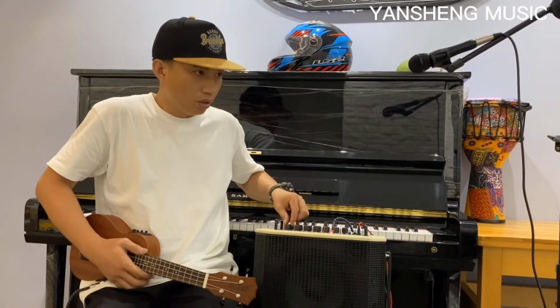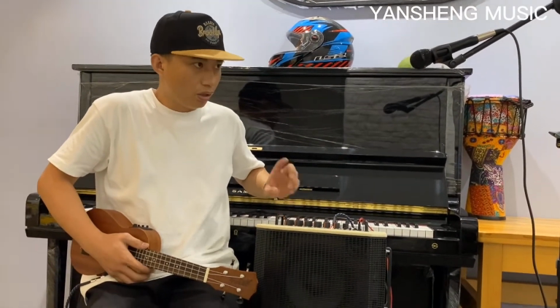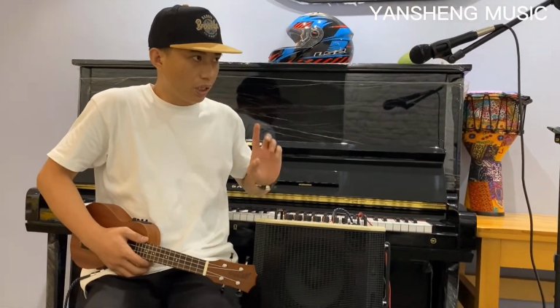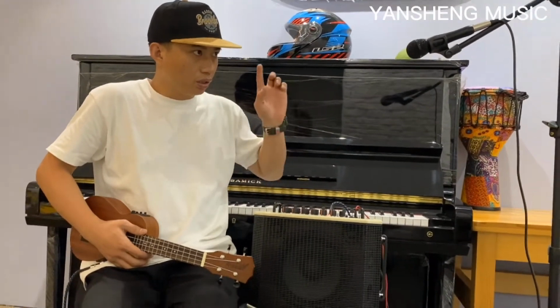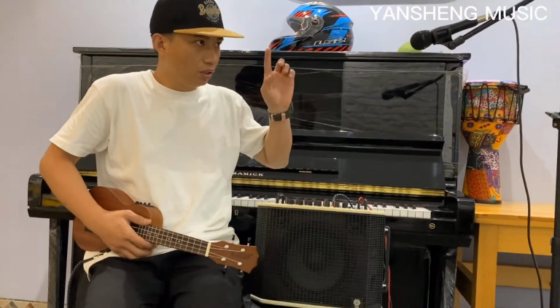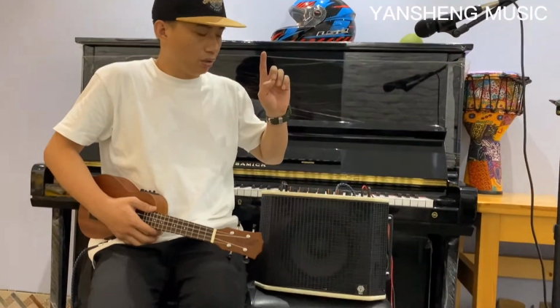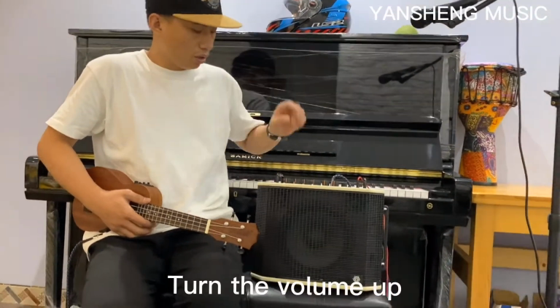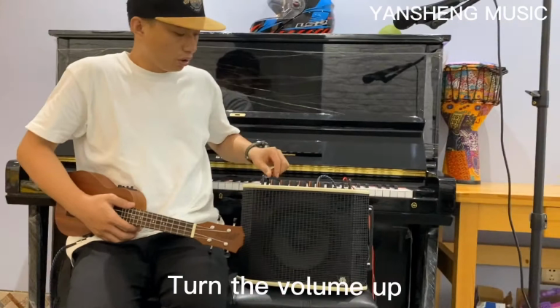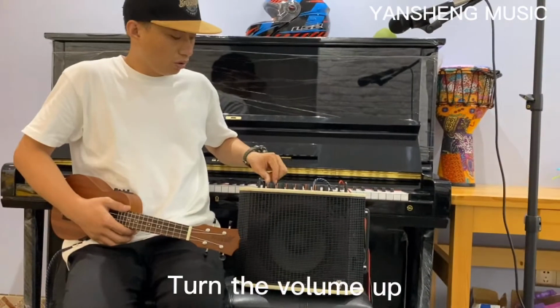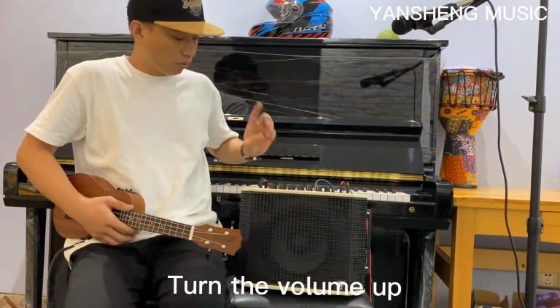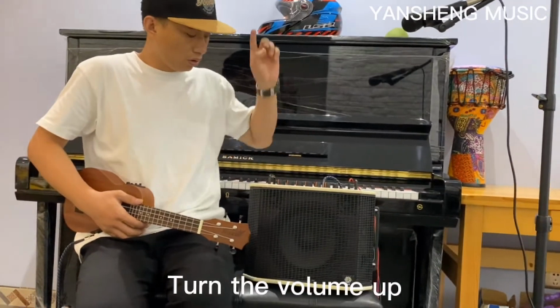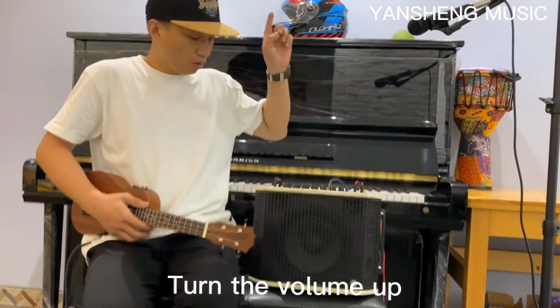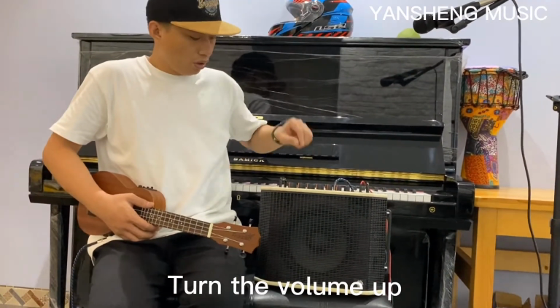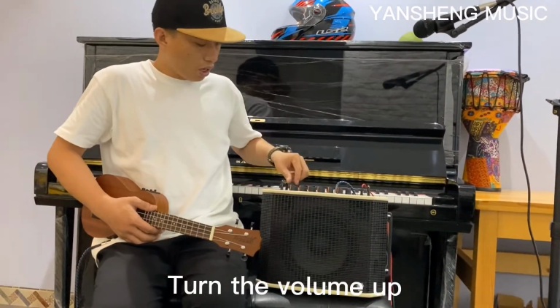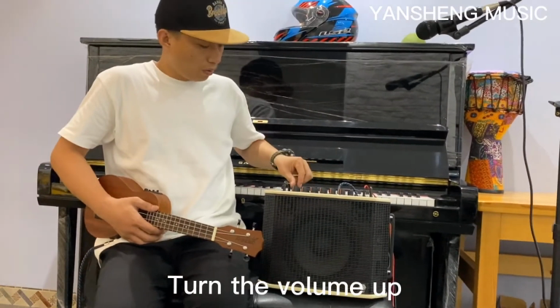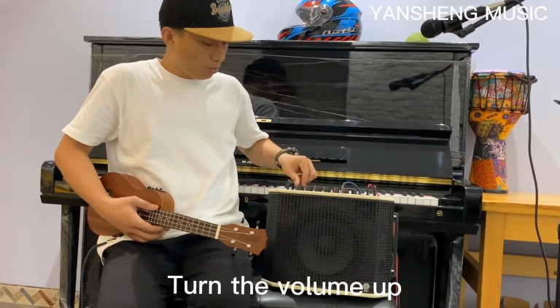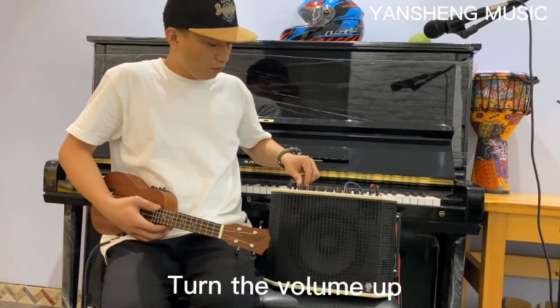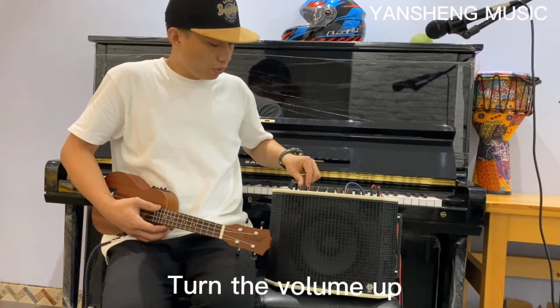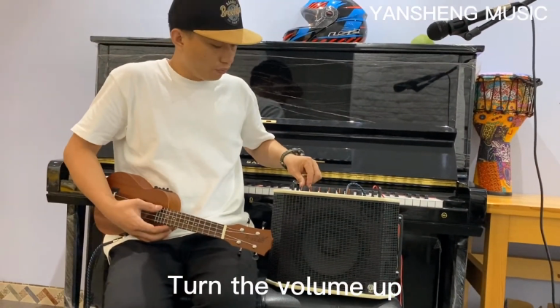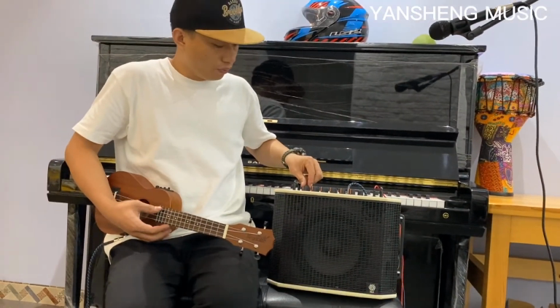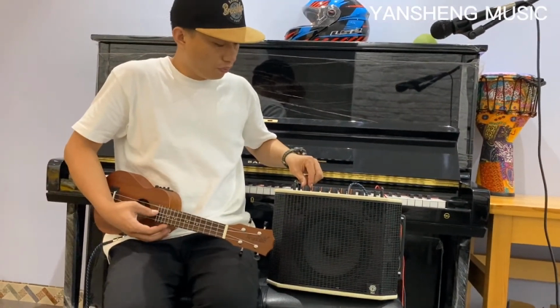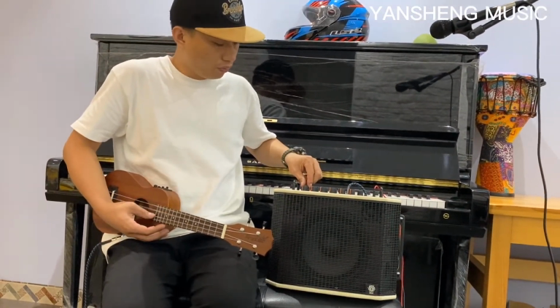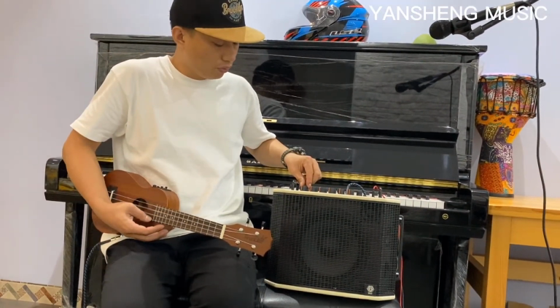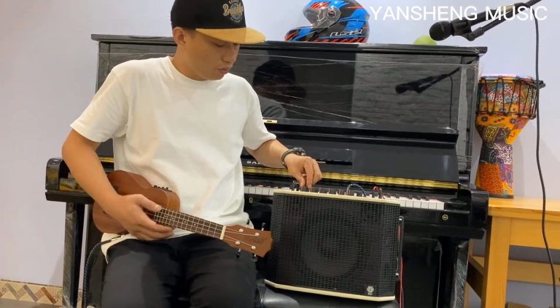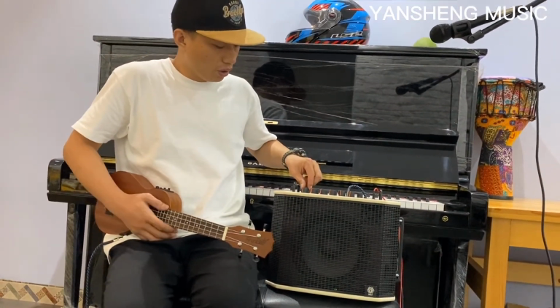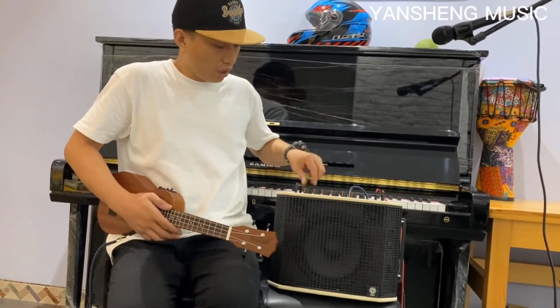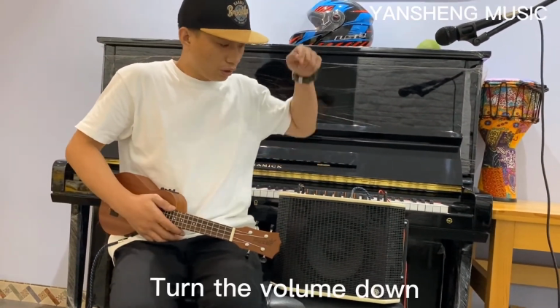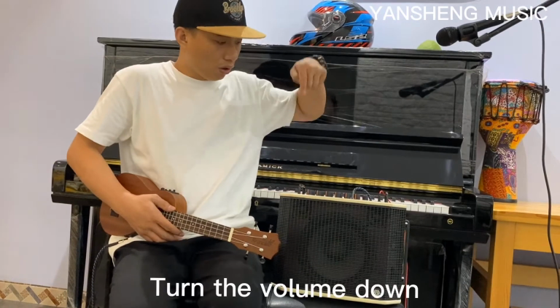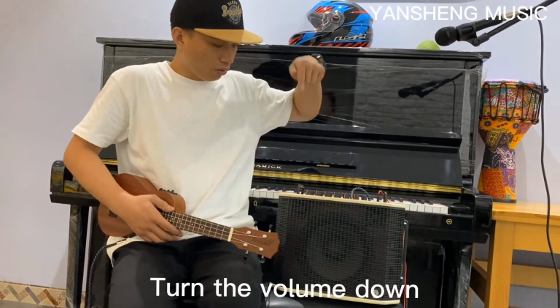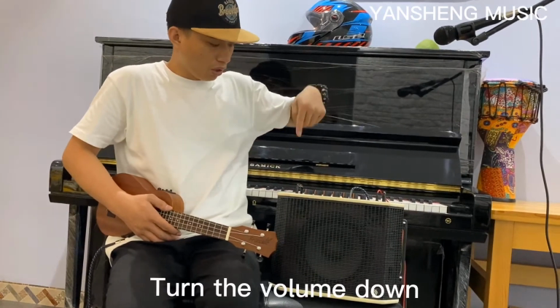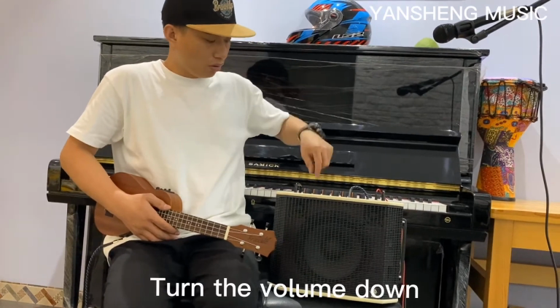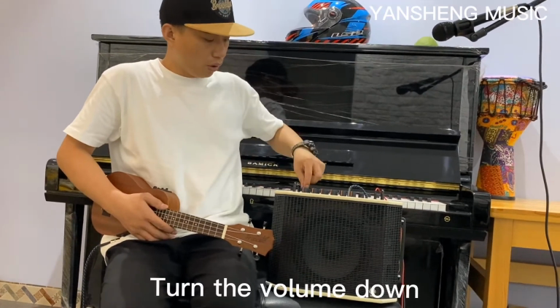Now let me show you the voice coming out from the pickup — too loud. You can see the voice. I turn the volume up, then down the volume.